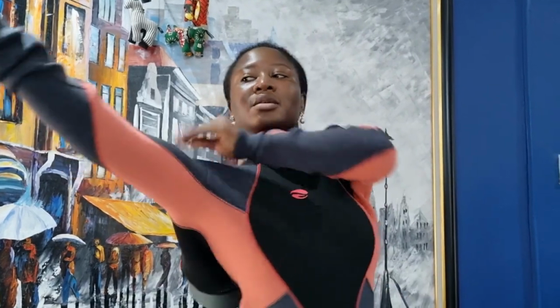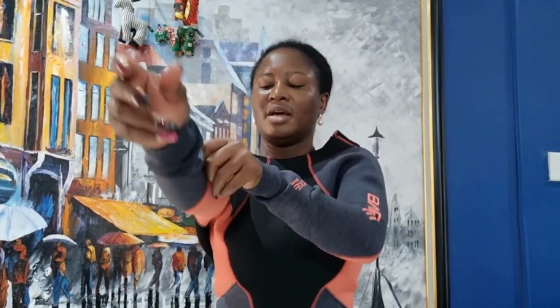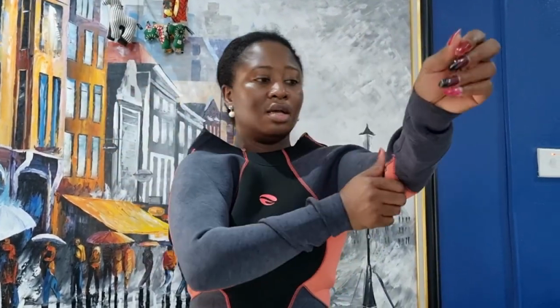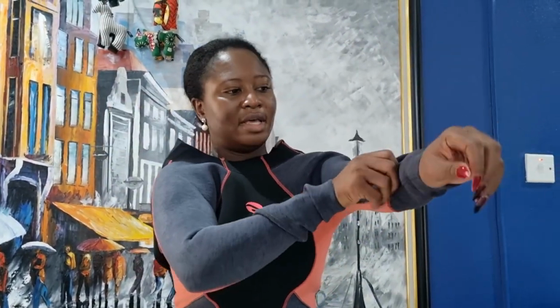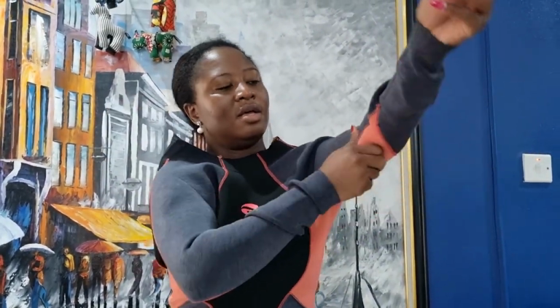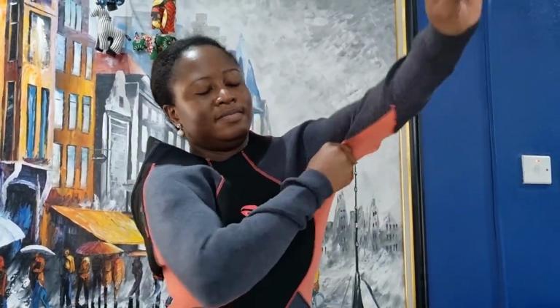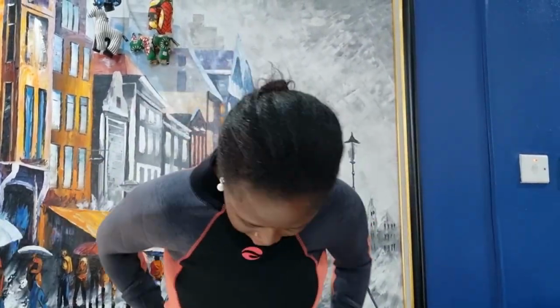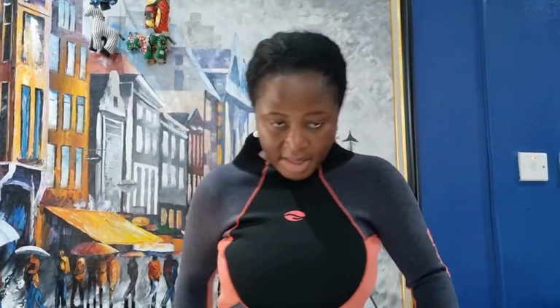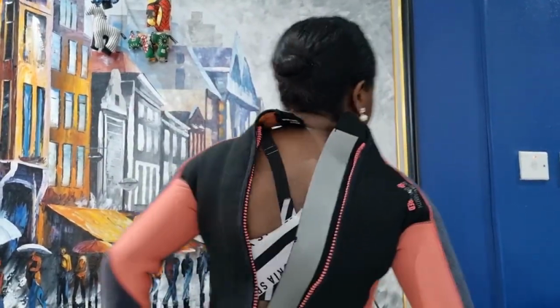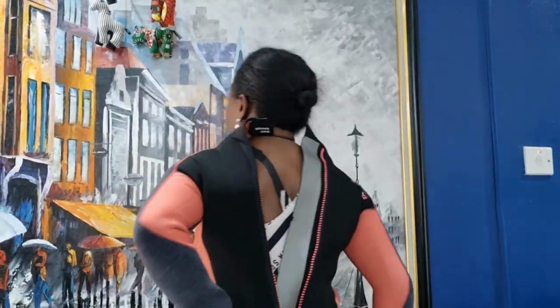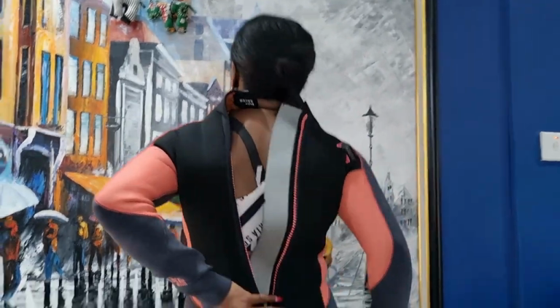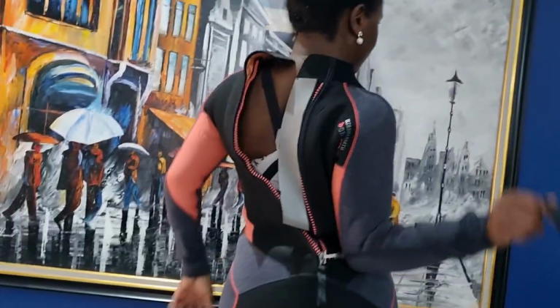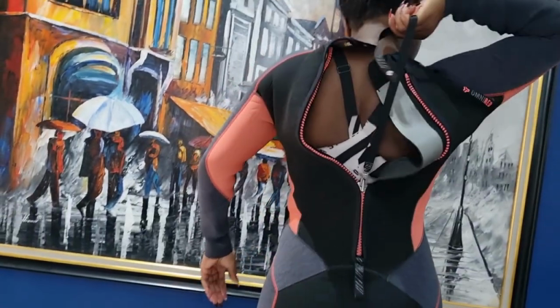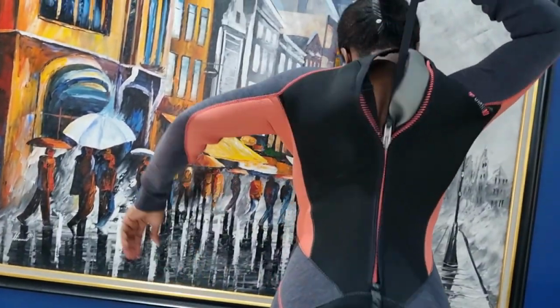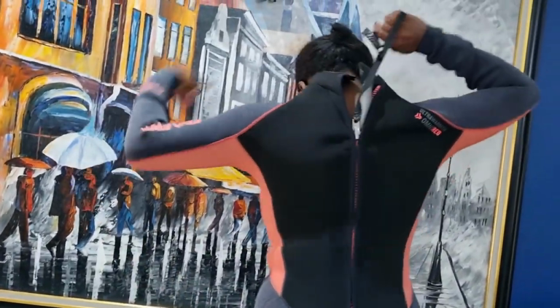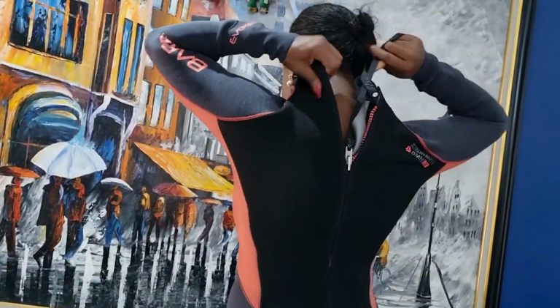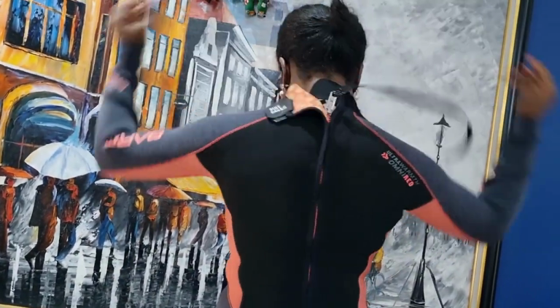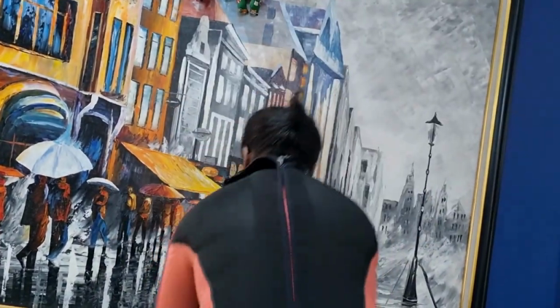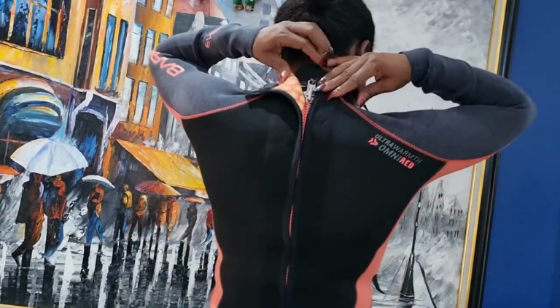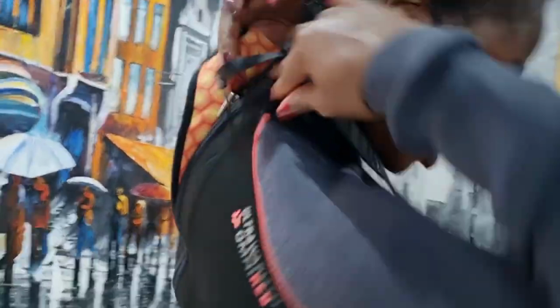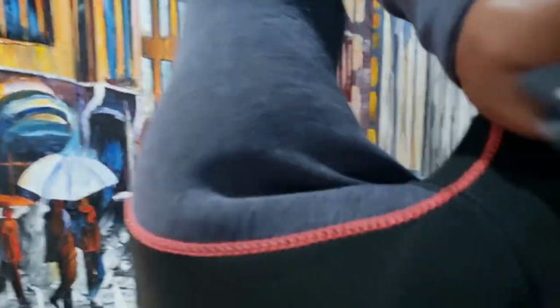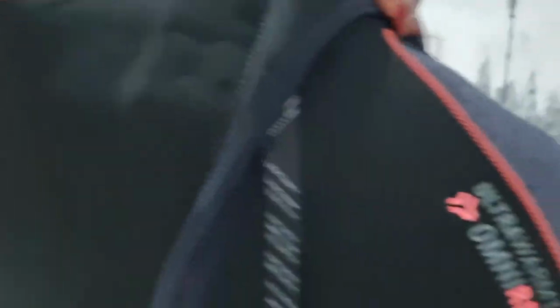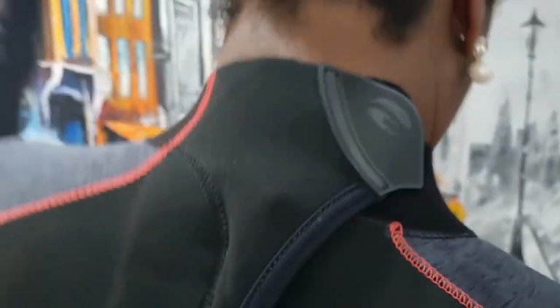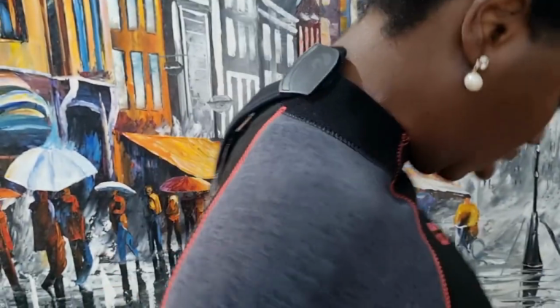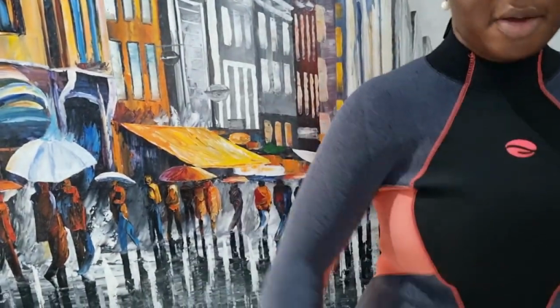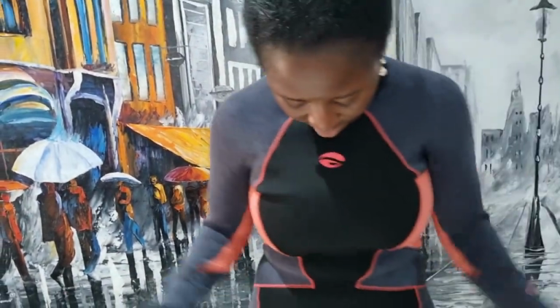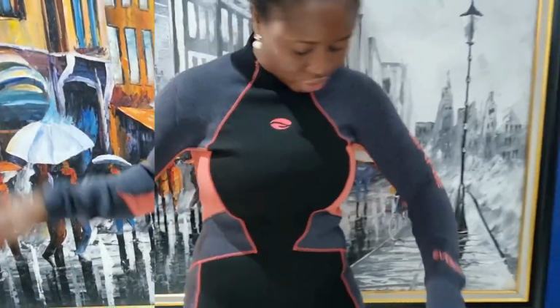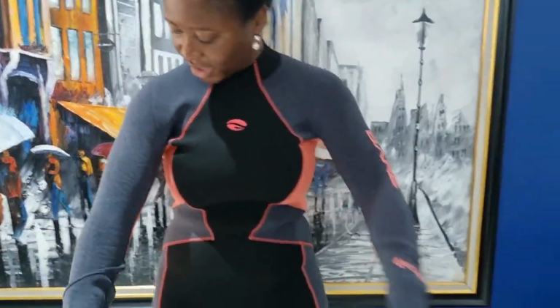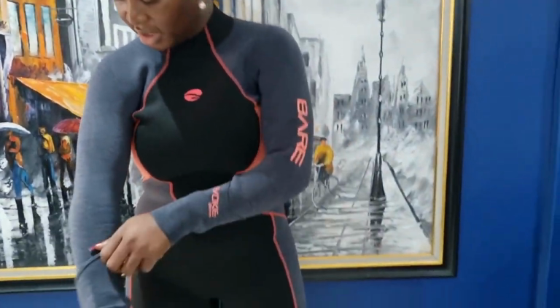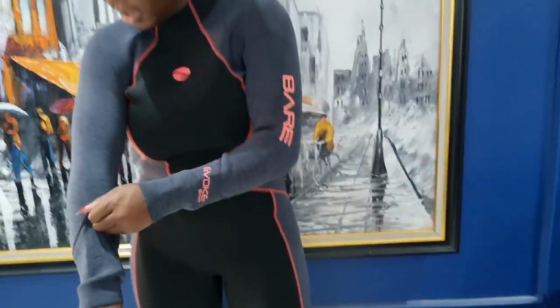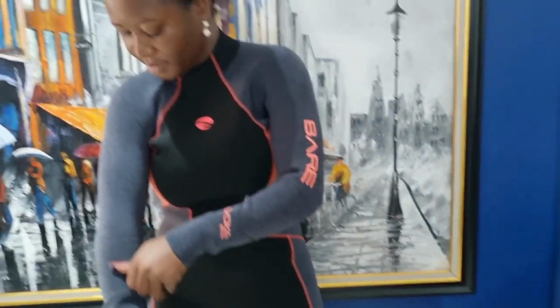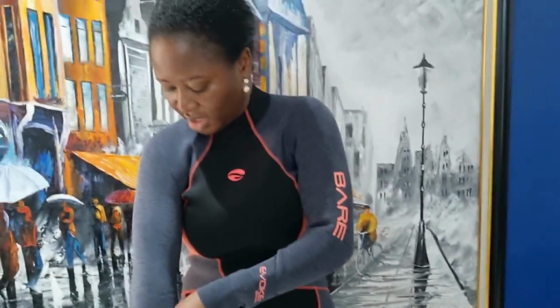Okay so now finally the sleeves are in, just need to make some adjustments. Pull it up — you can see the zip here at the back. Pull it up nice and snug. There we go — I think it looks good!